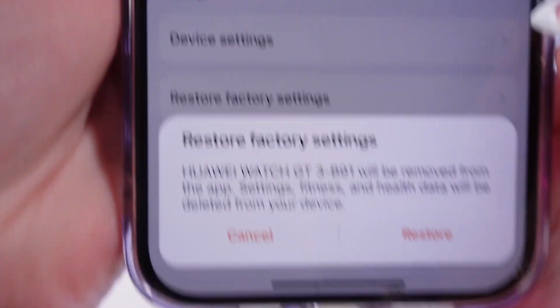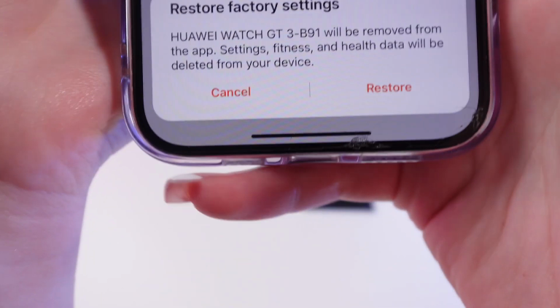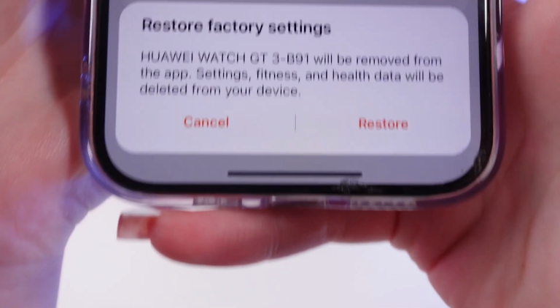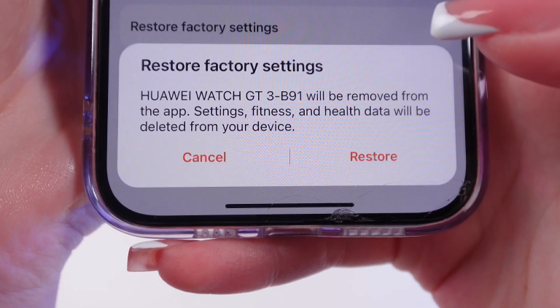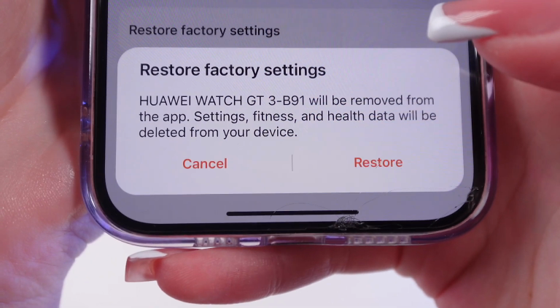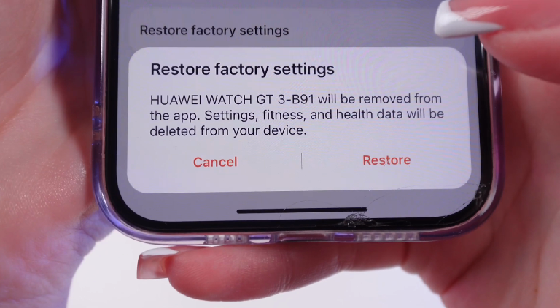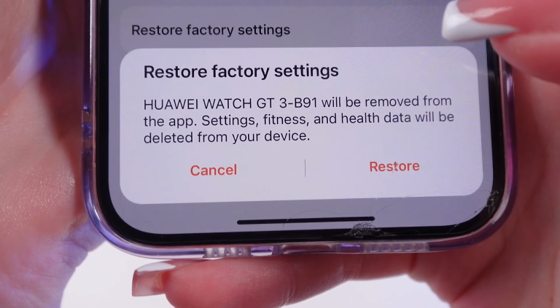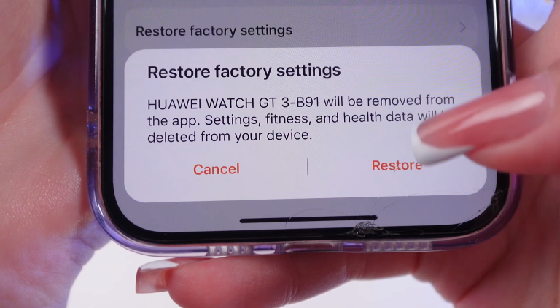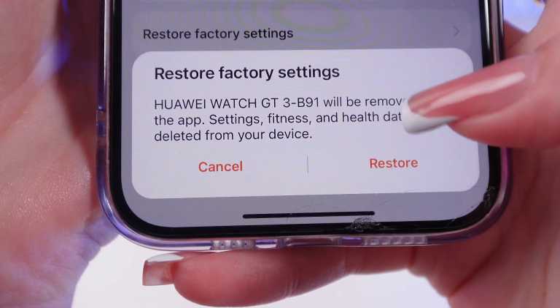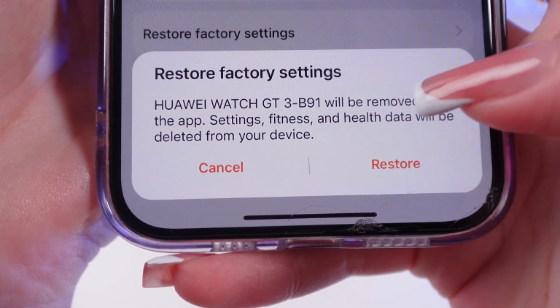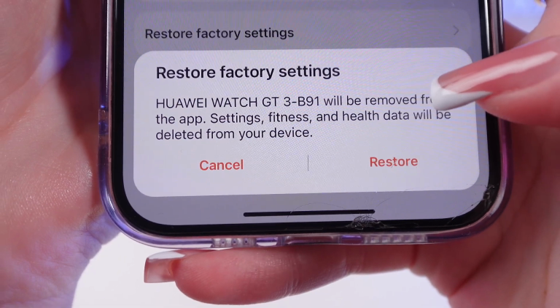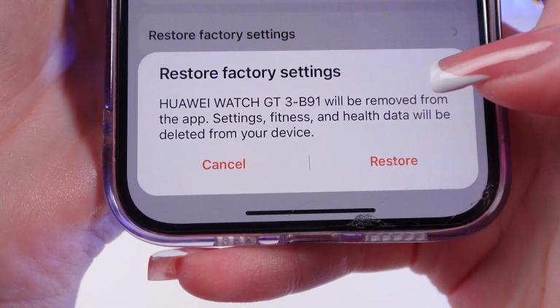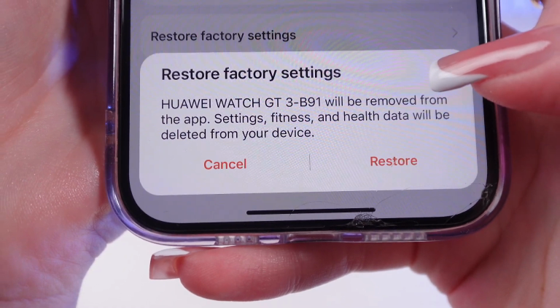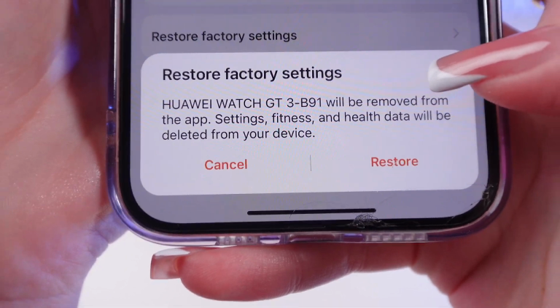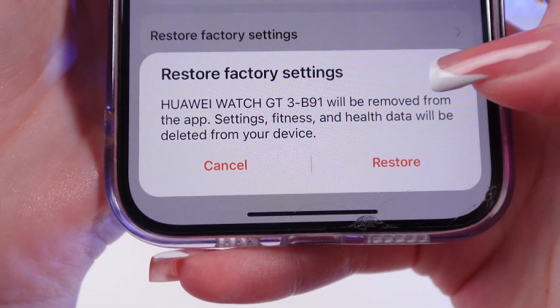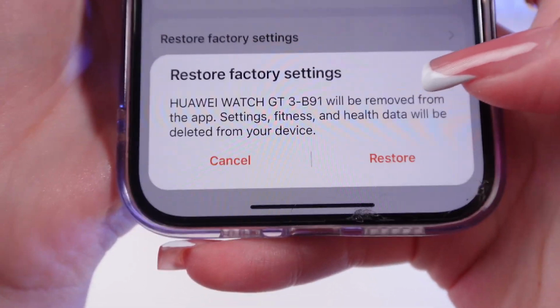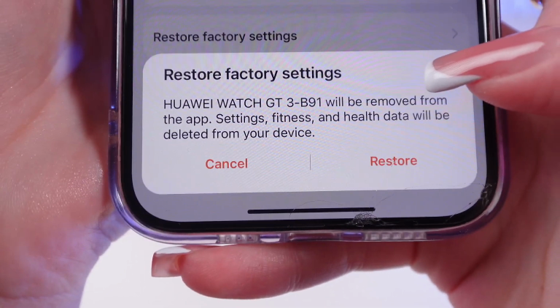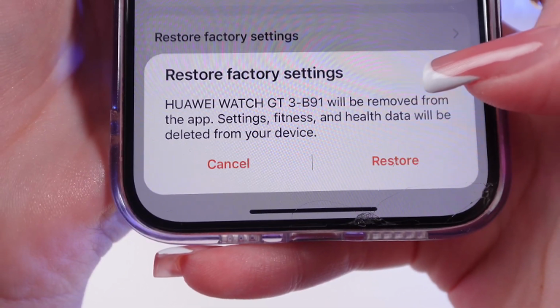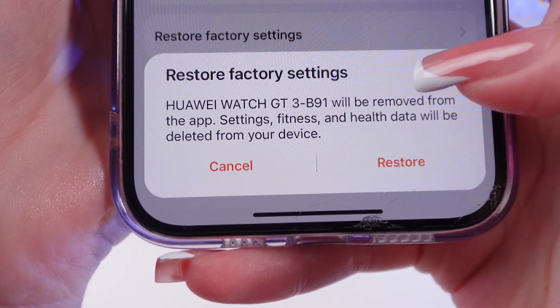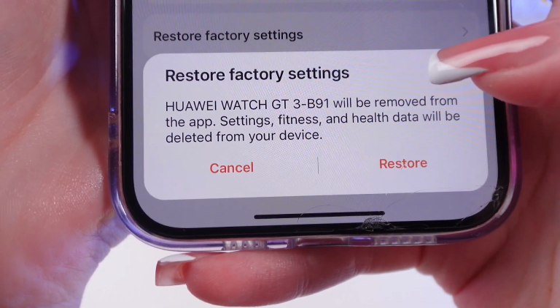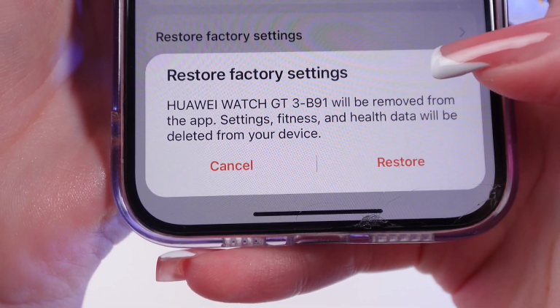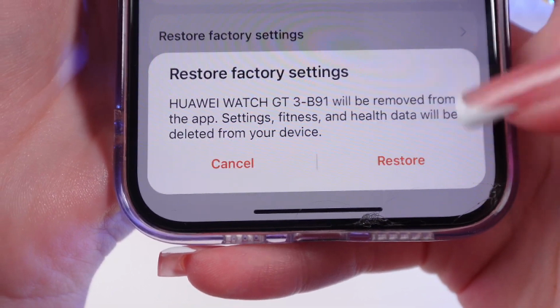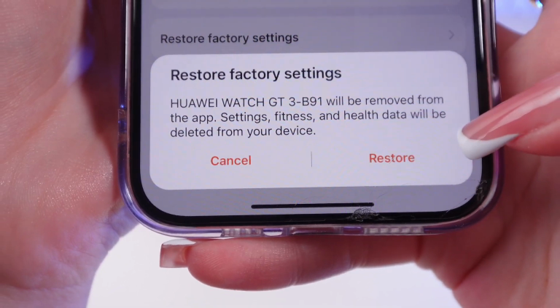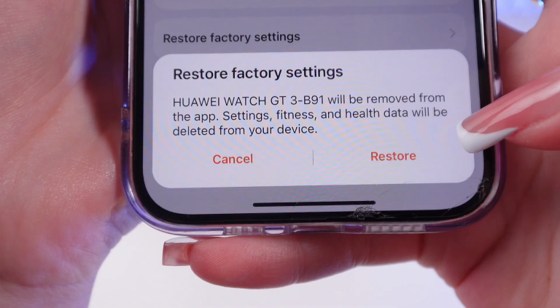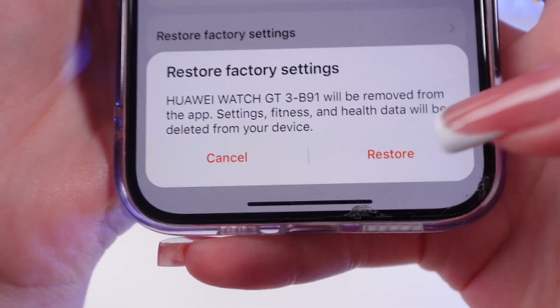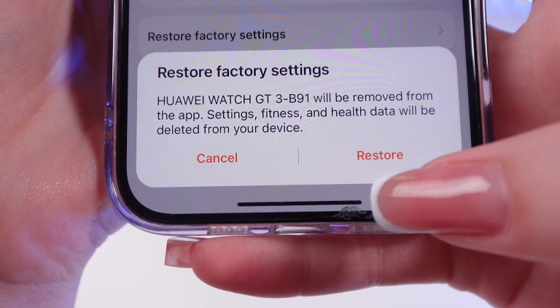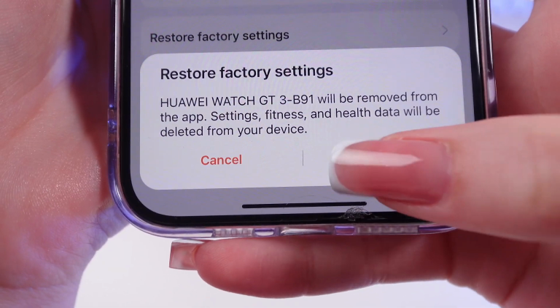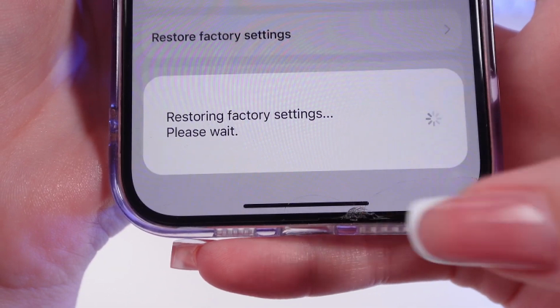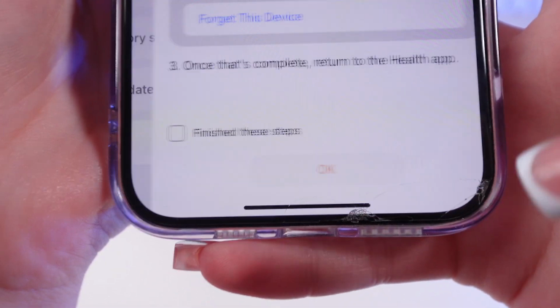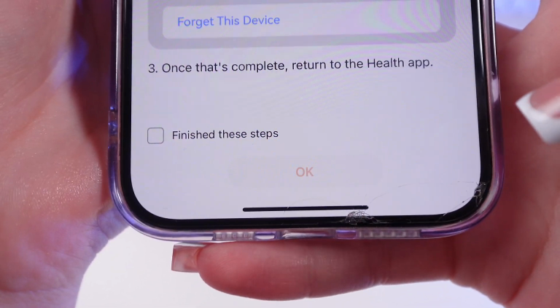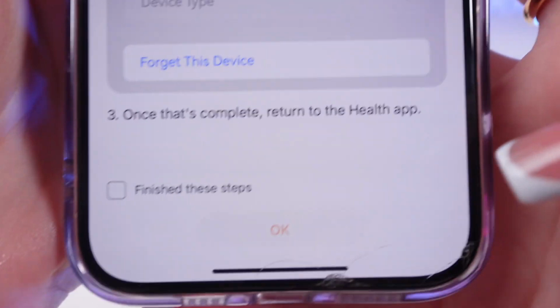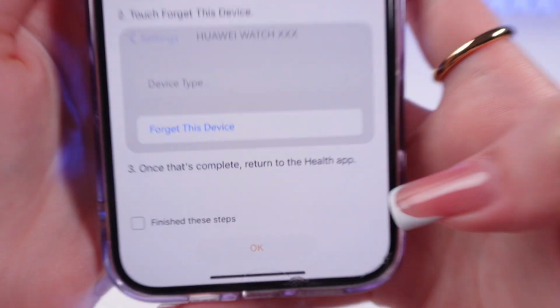Just click it and then confirm that all of your data will be deleted and that your device will be removed from the app. Confirm Restore.